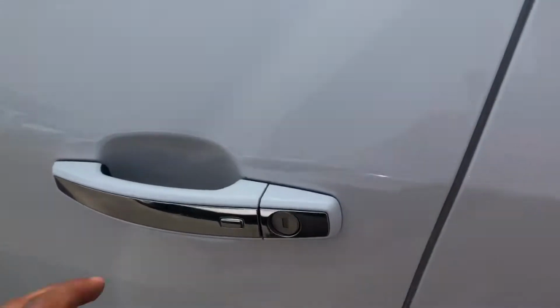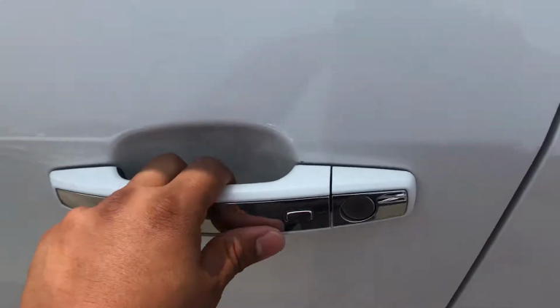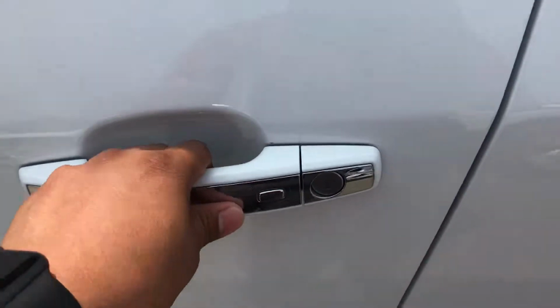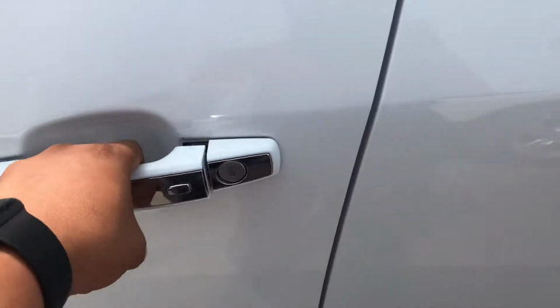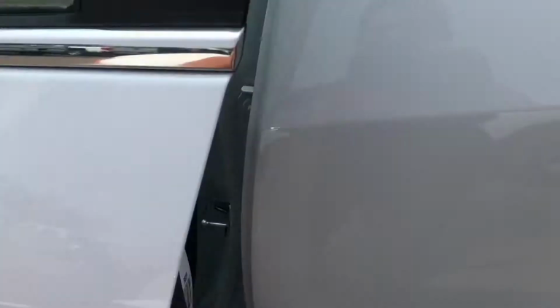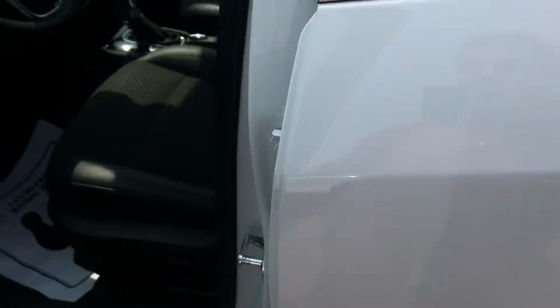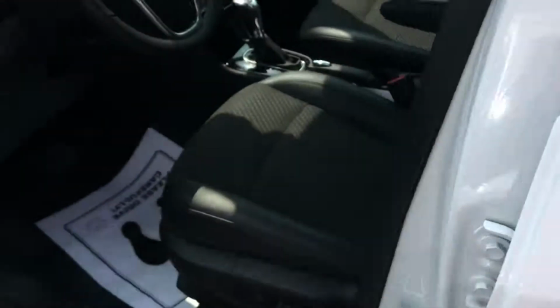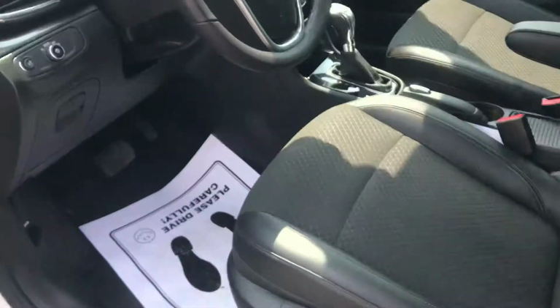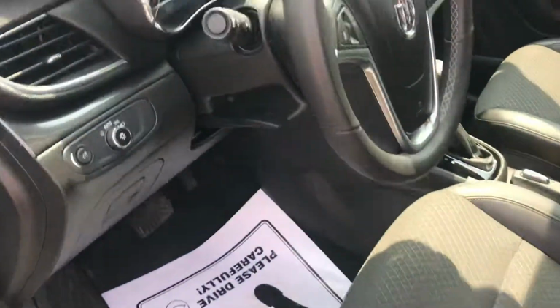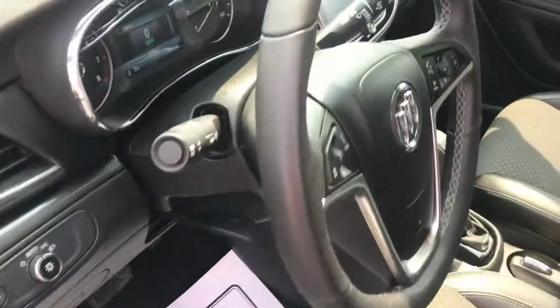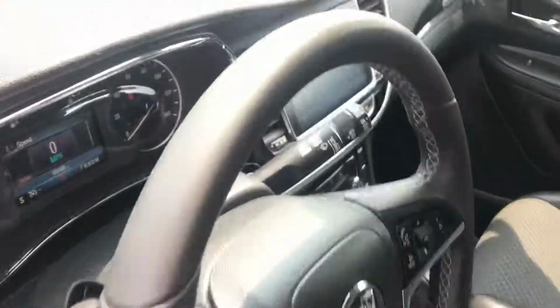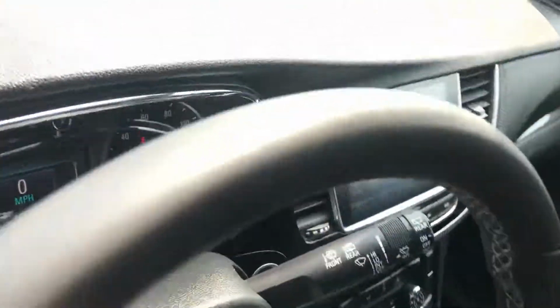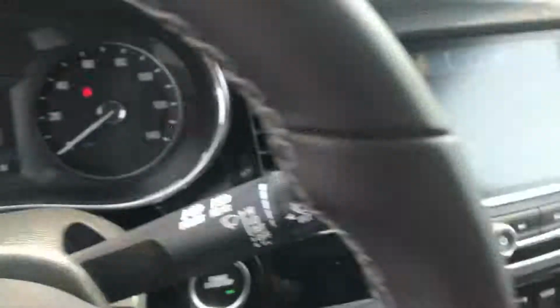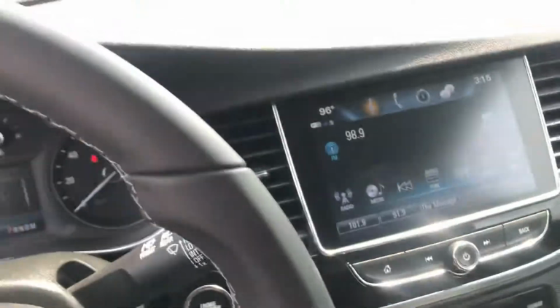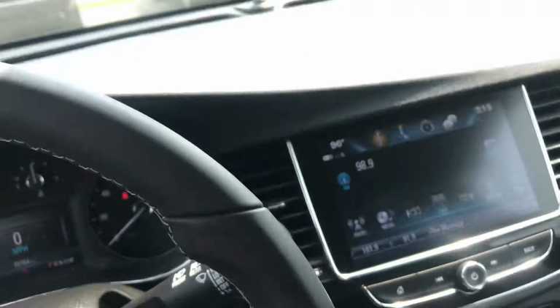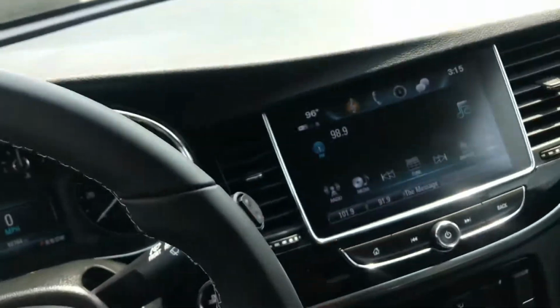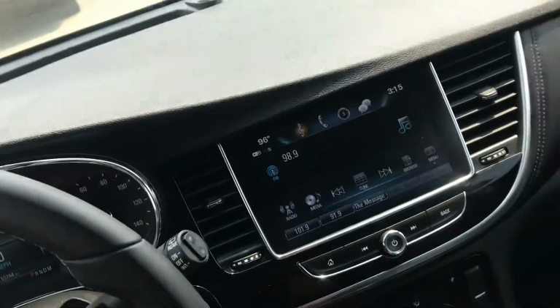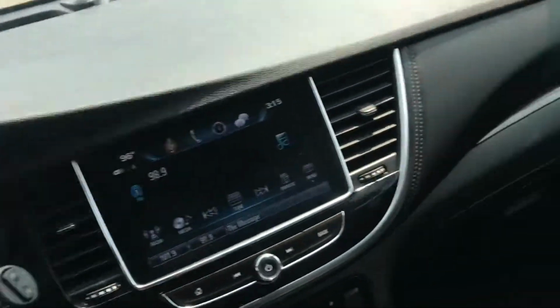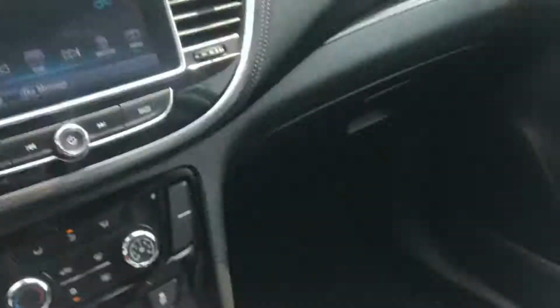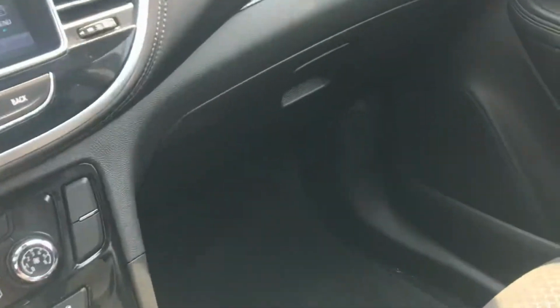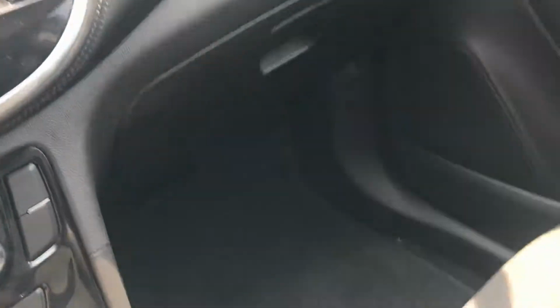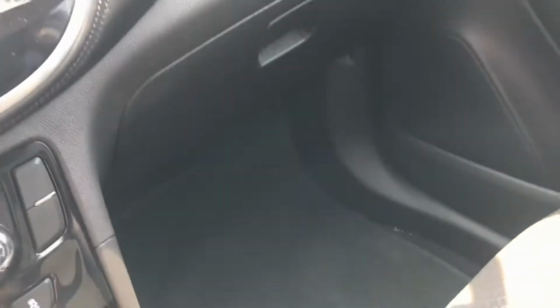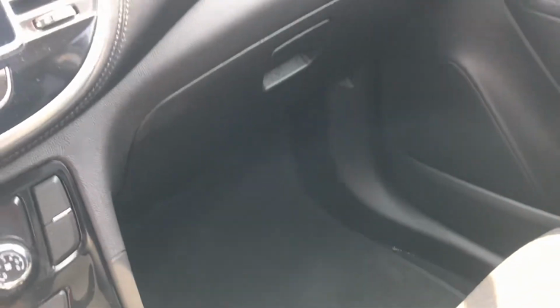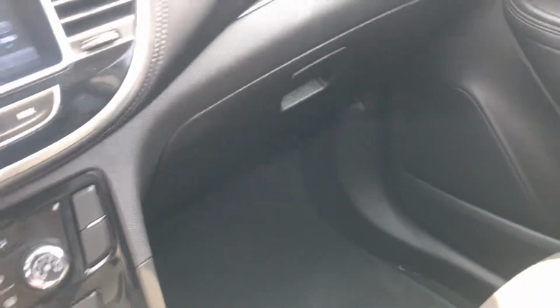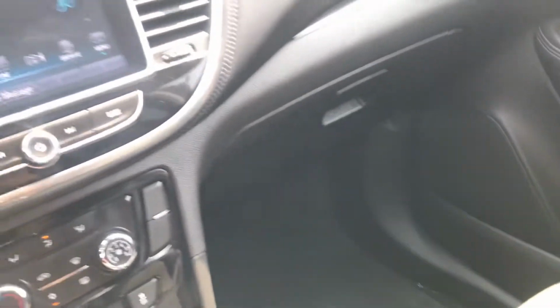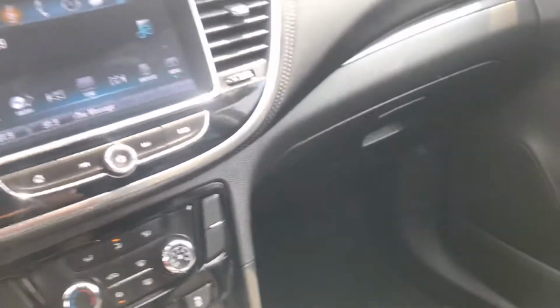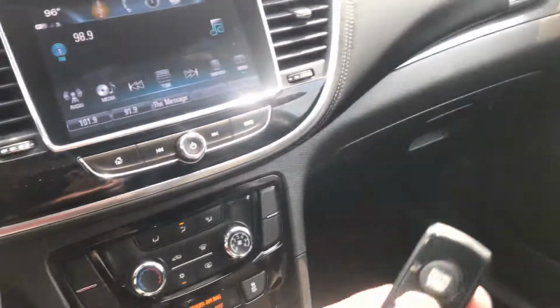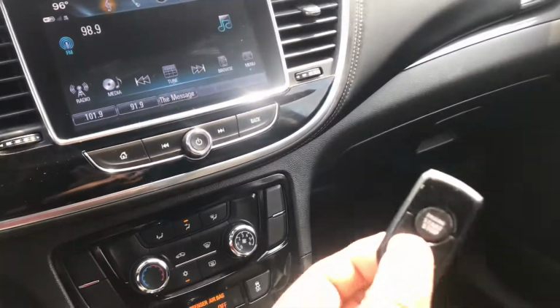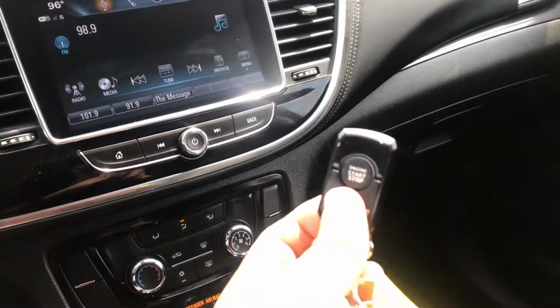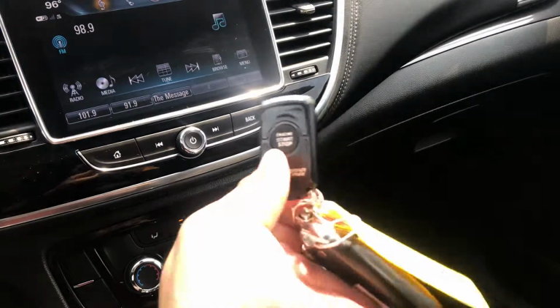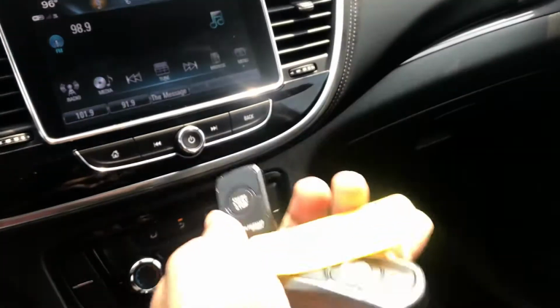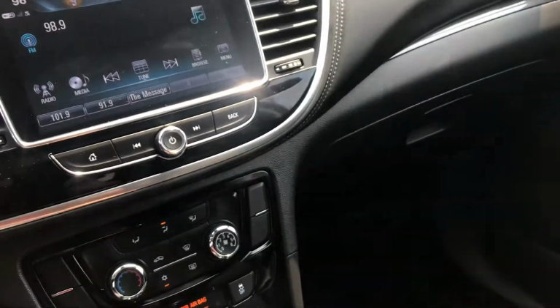You got the passive entry that works well with the key there. Push button start inside. This one also does come with an aftermarket remote start on there.